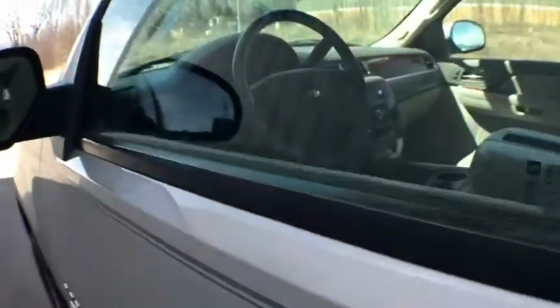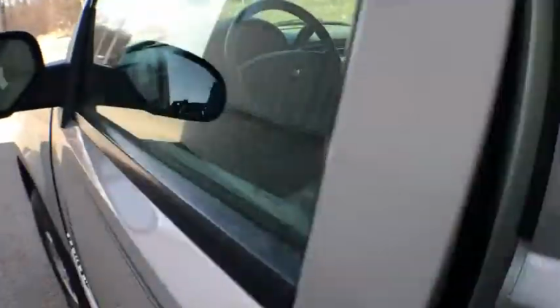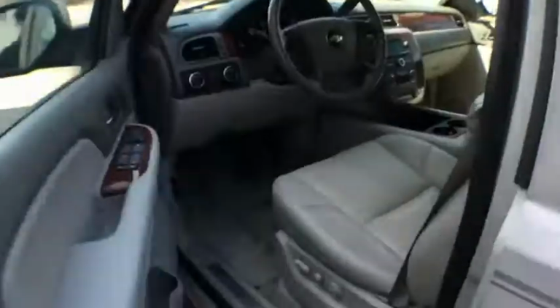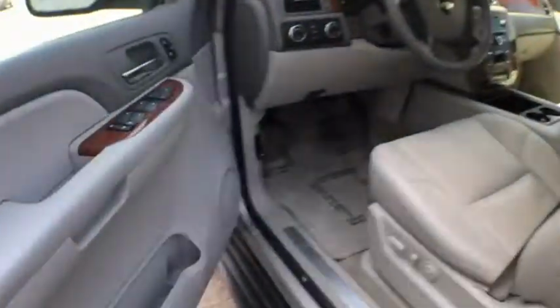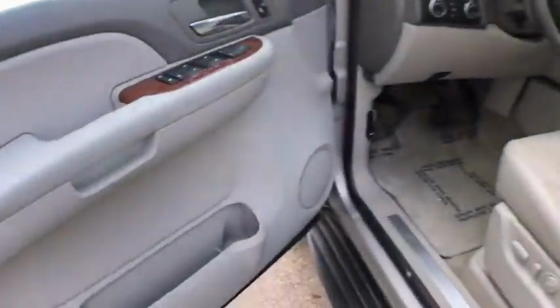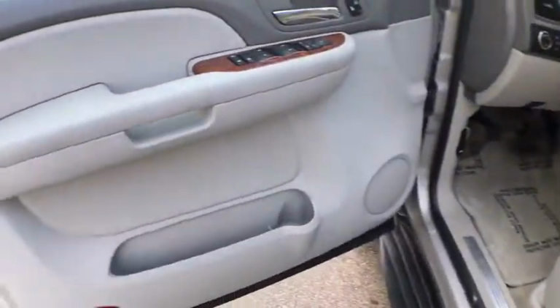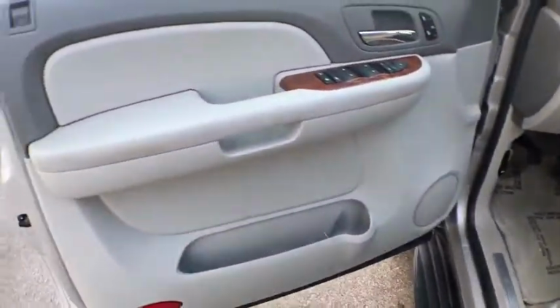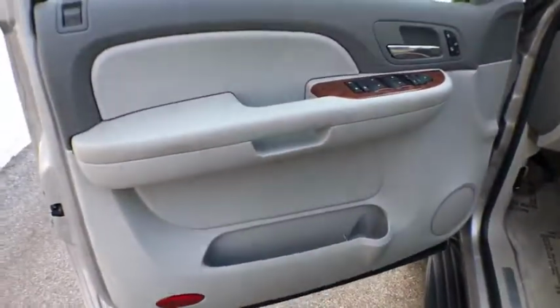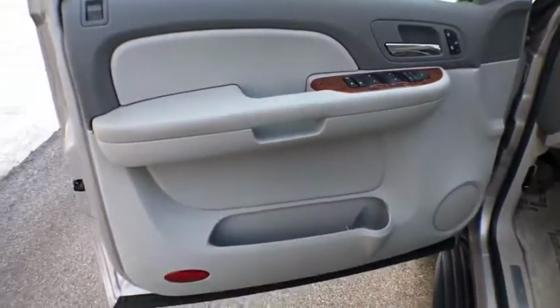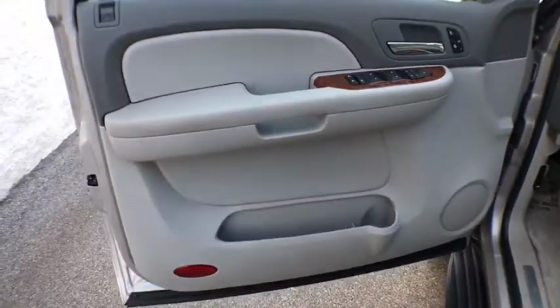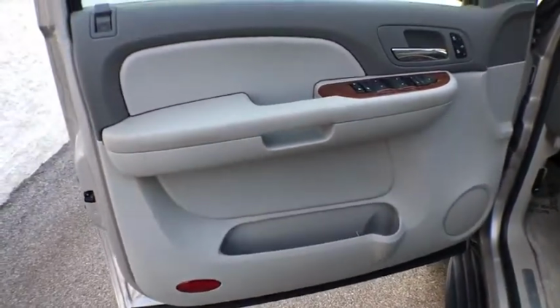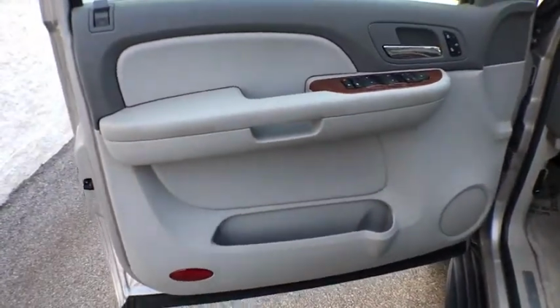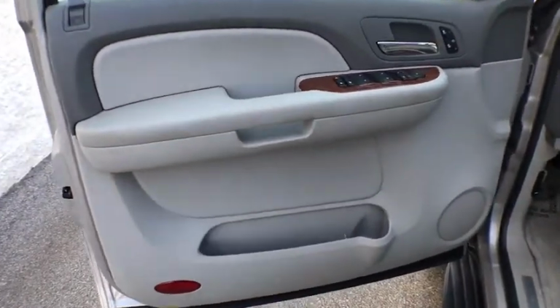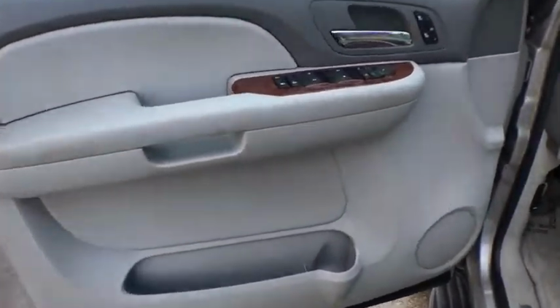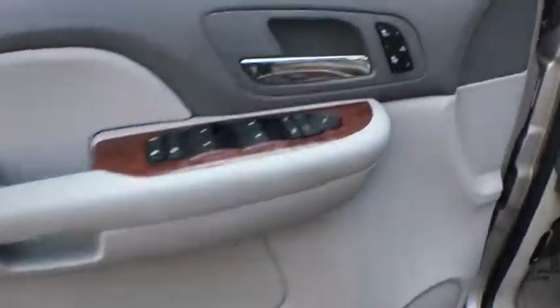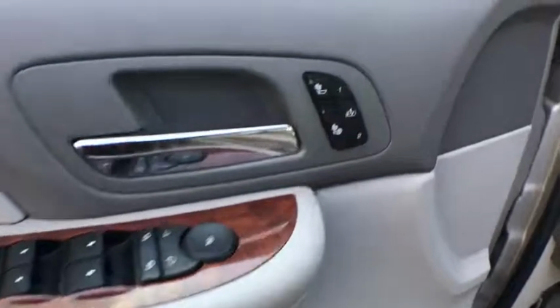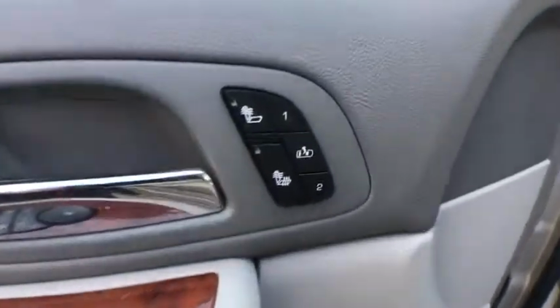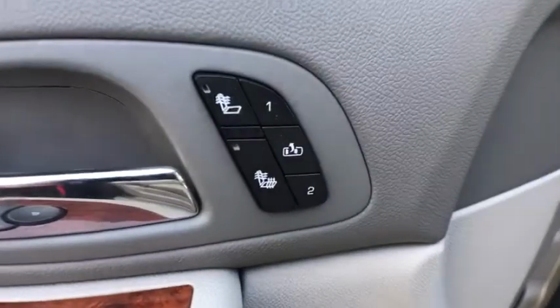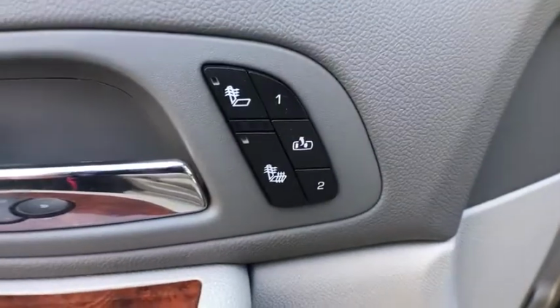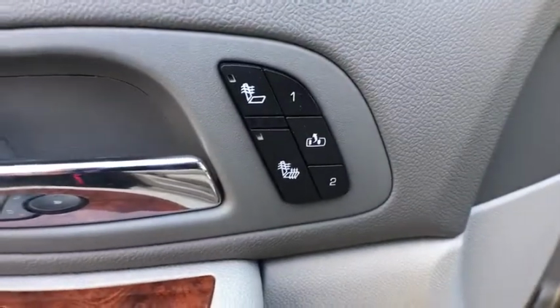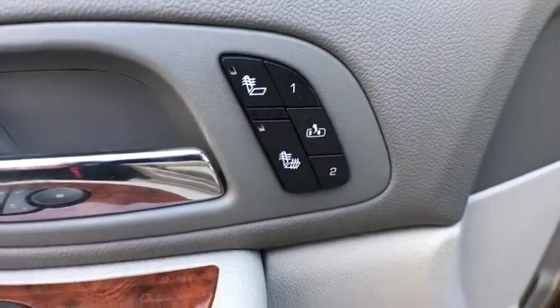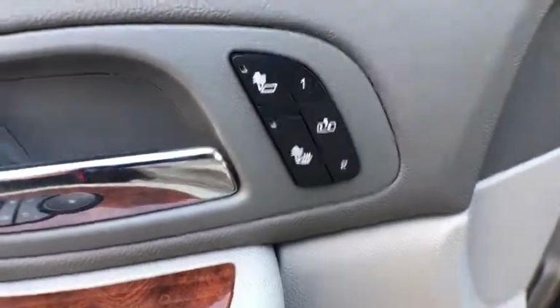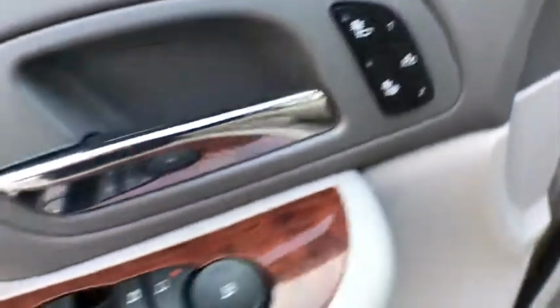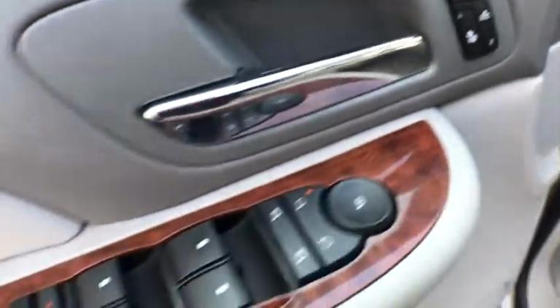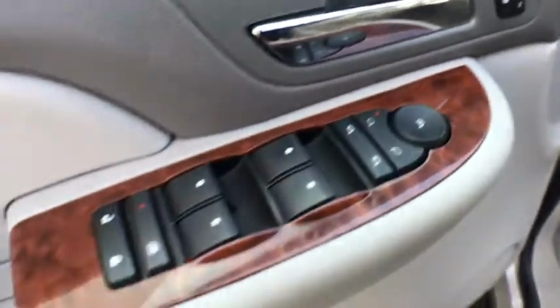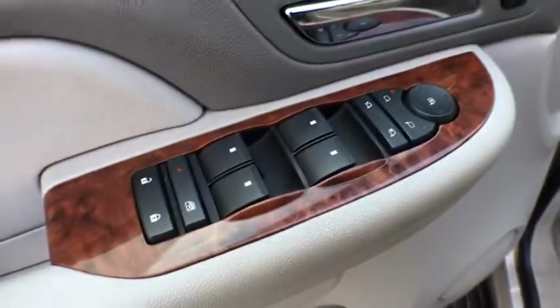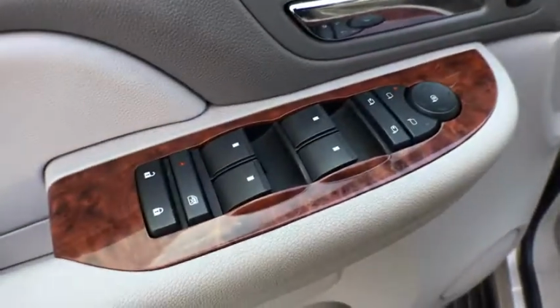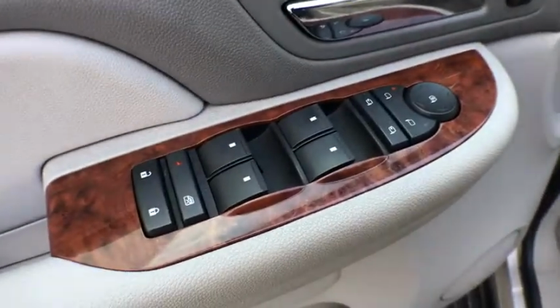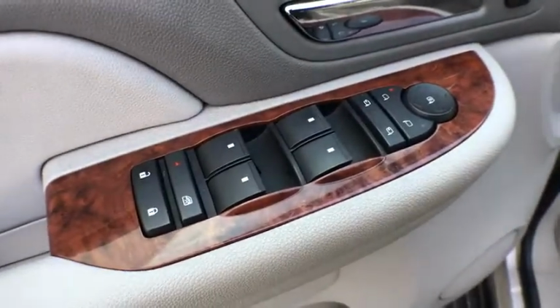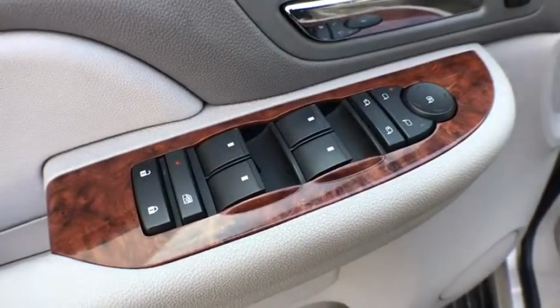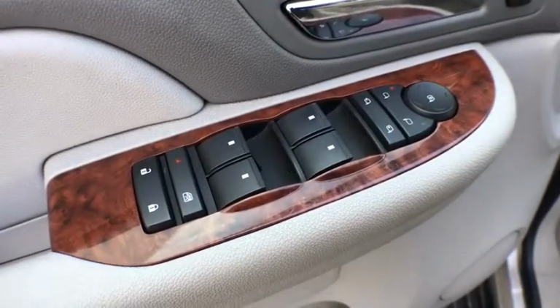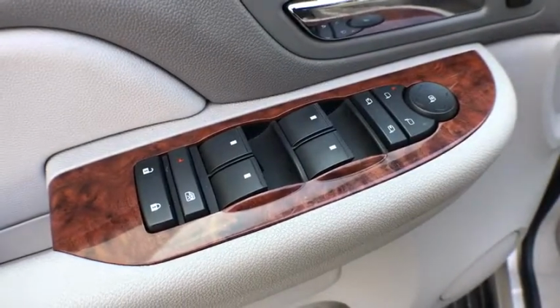Power outlets, console, steering wheel controls, tire pressure monitoring system, digital clock, luggage rack. Come take a test drive today.